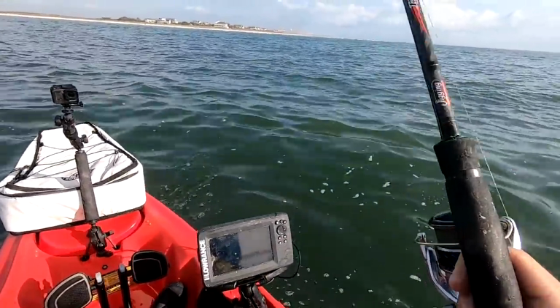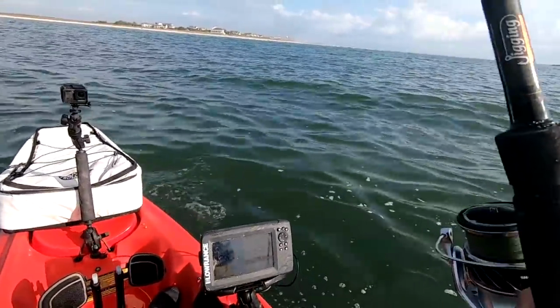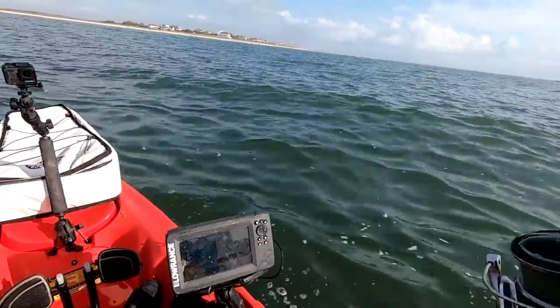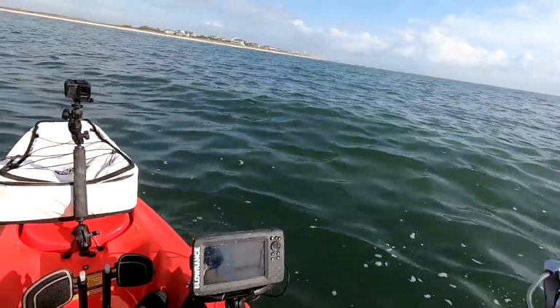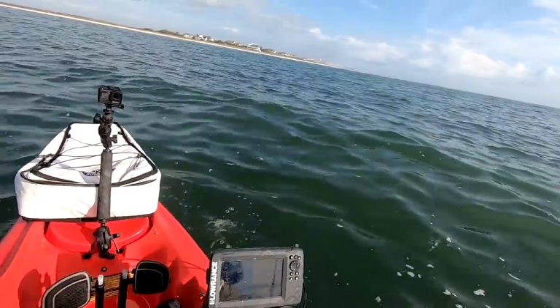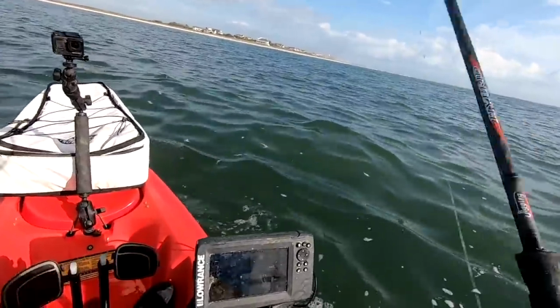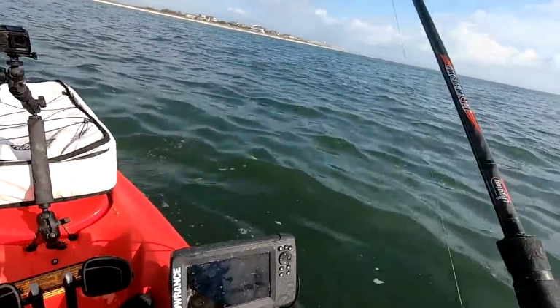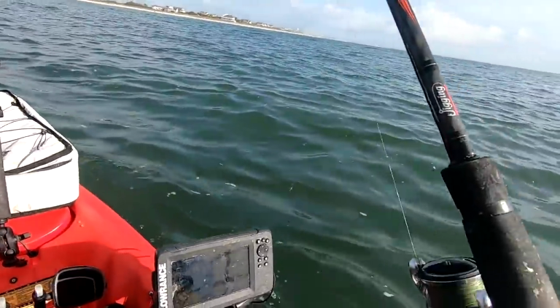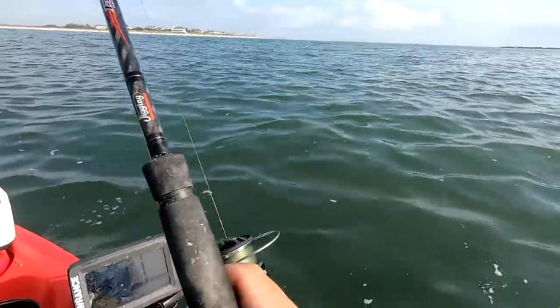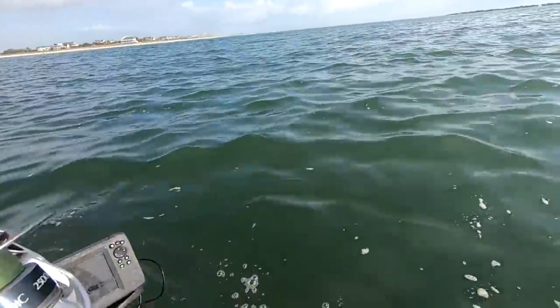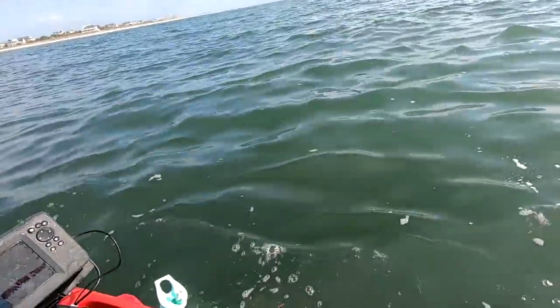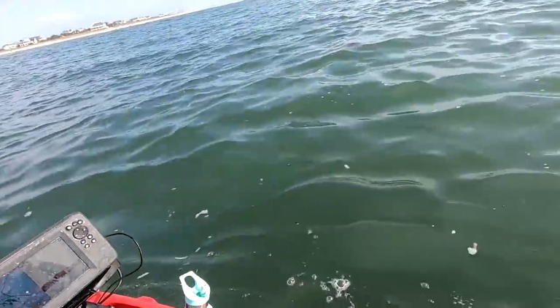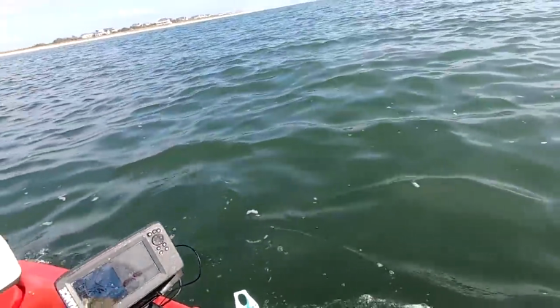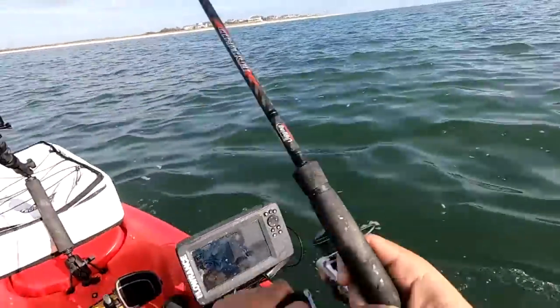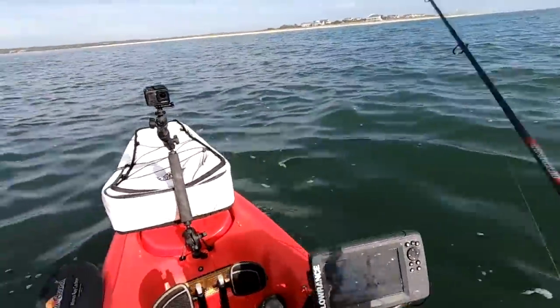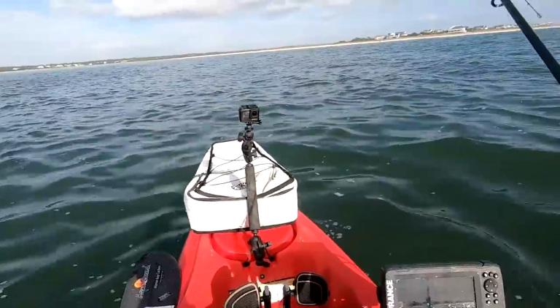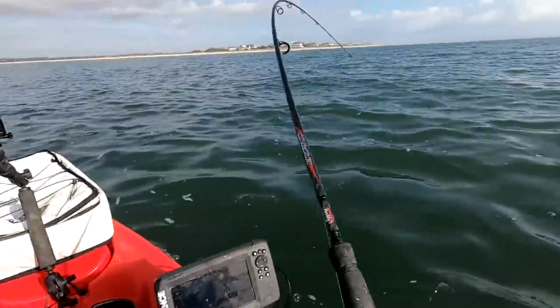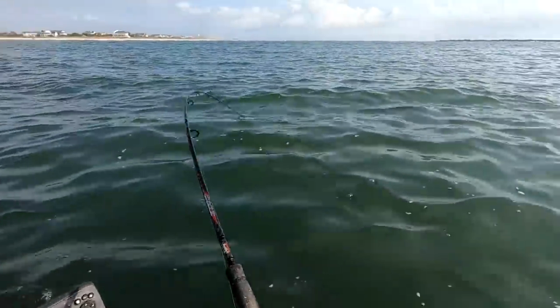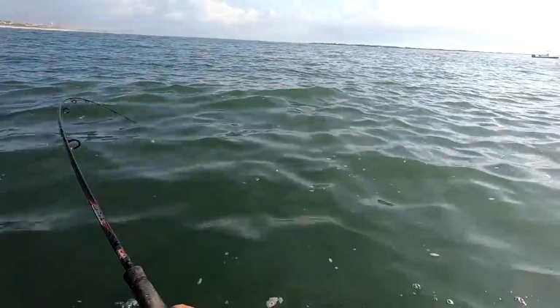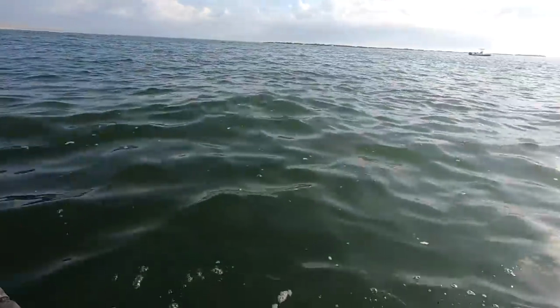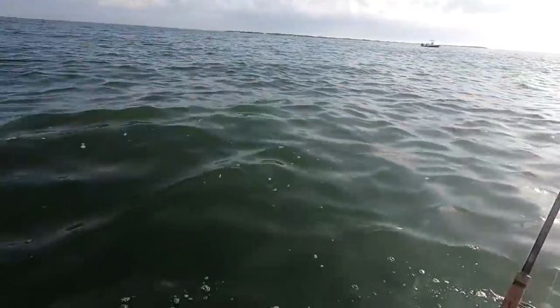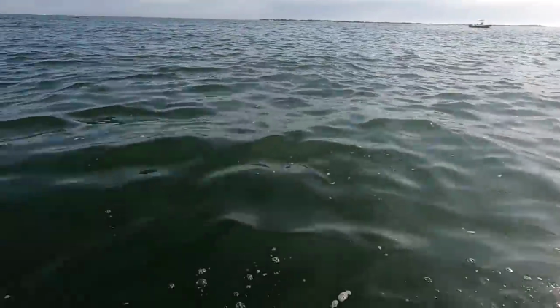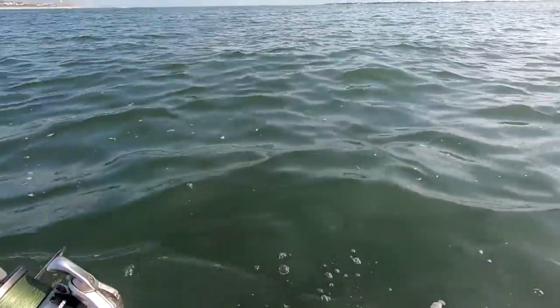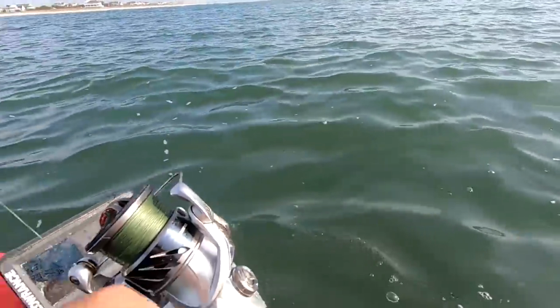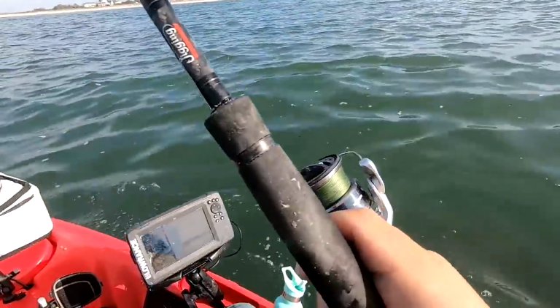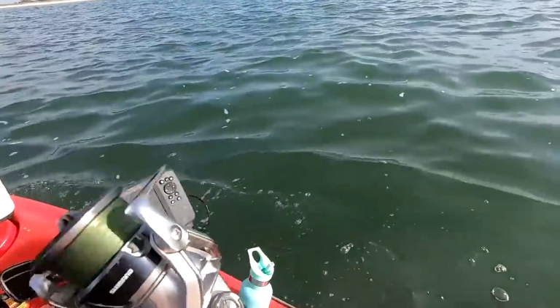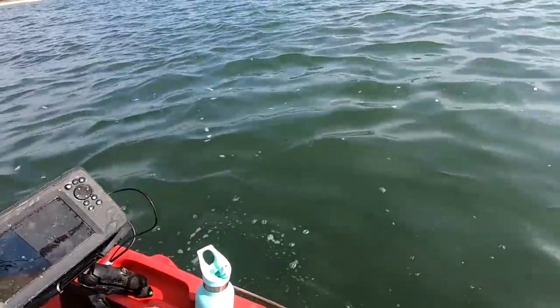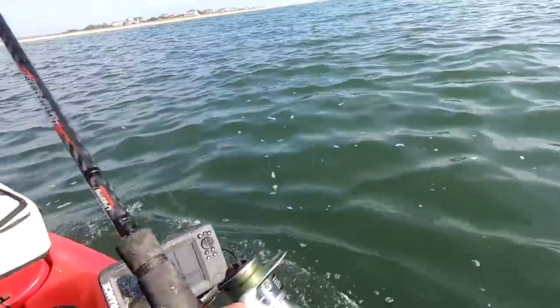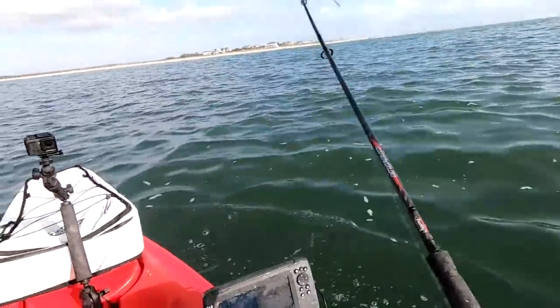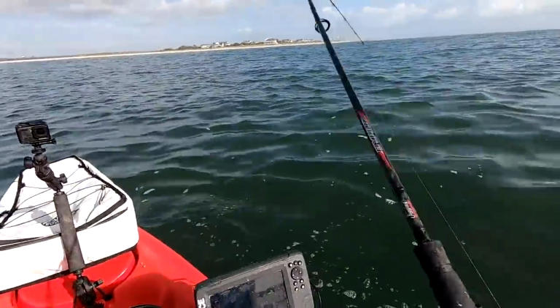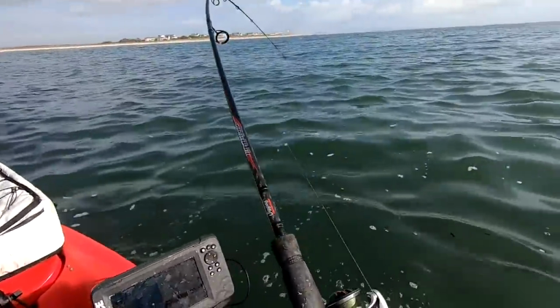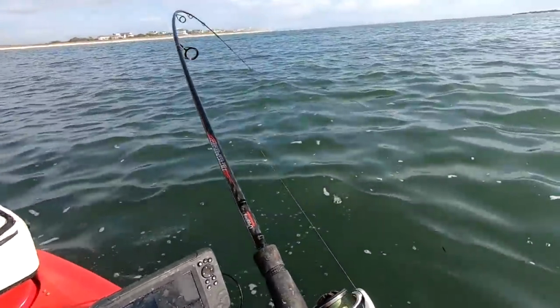This is like showtime today. This is the biggest cold front of the year coming, so everything should be biting pretty good. Whatever's here should be biting.